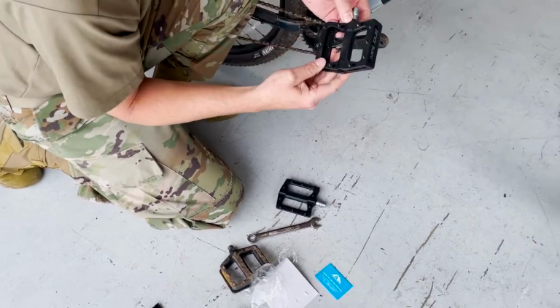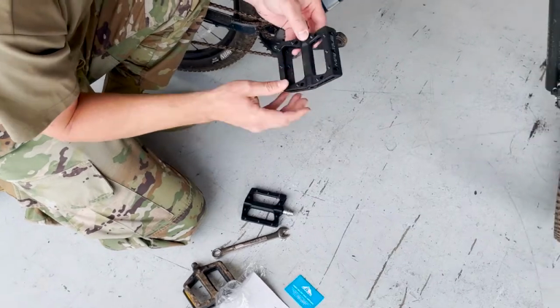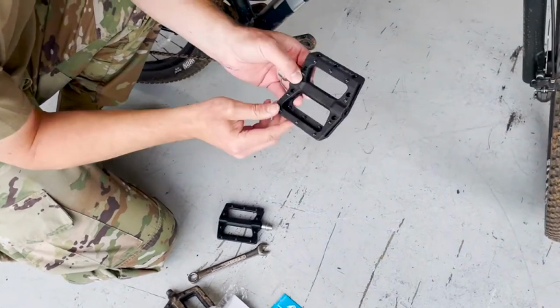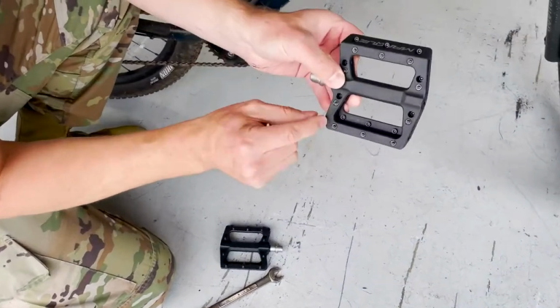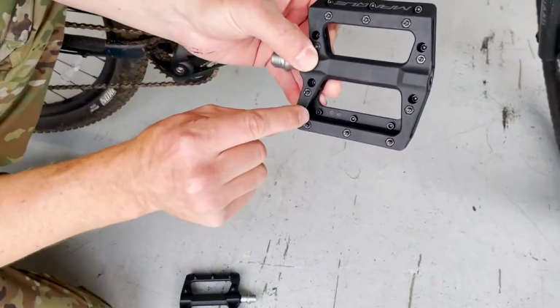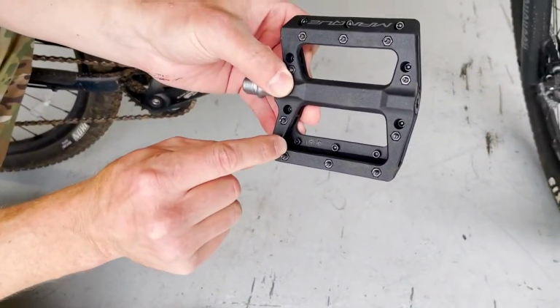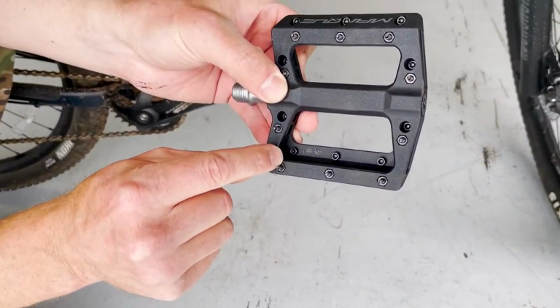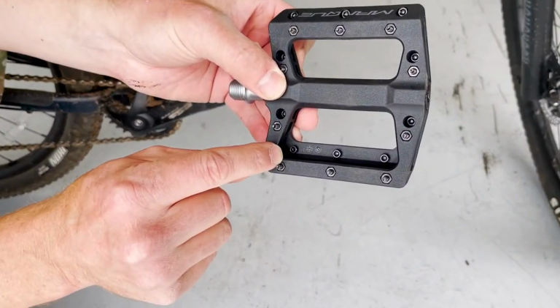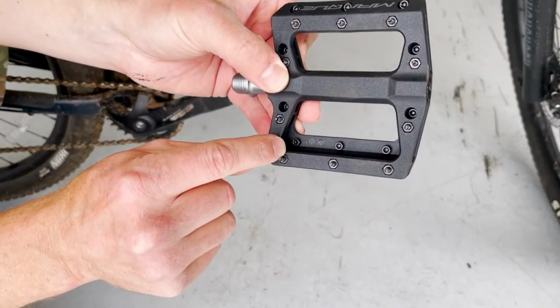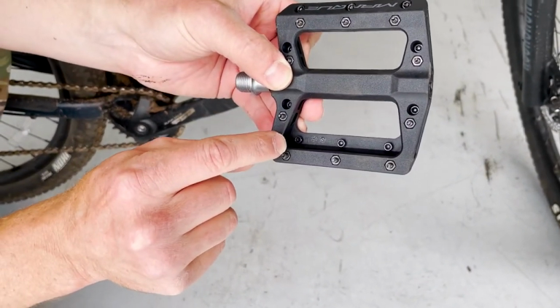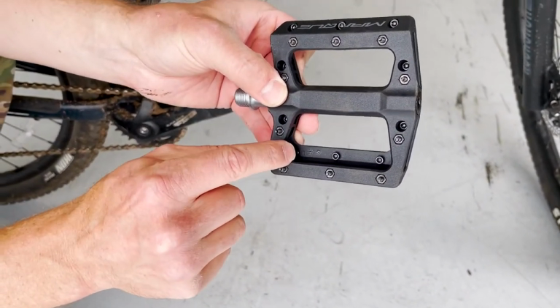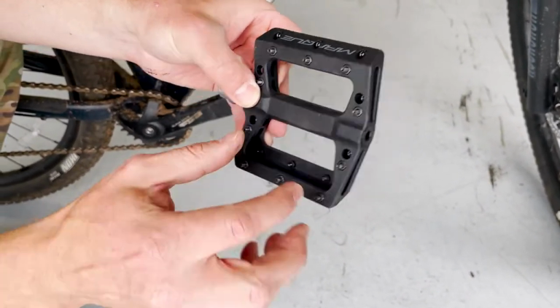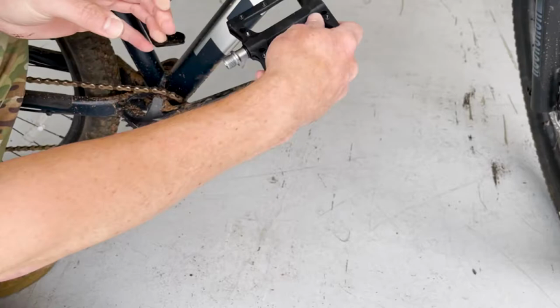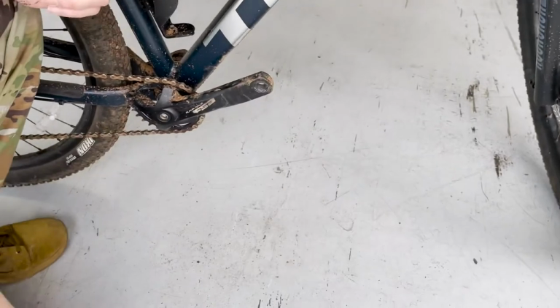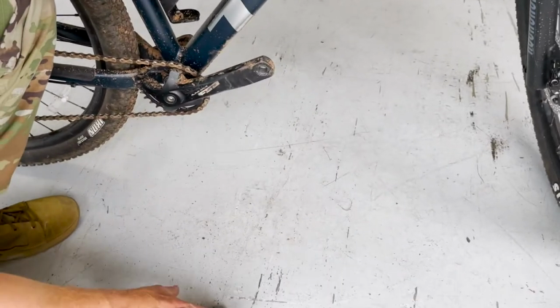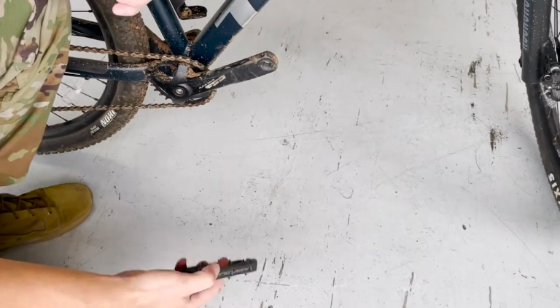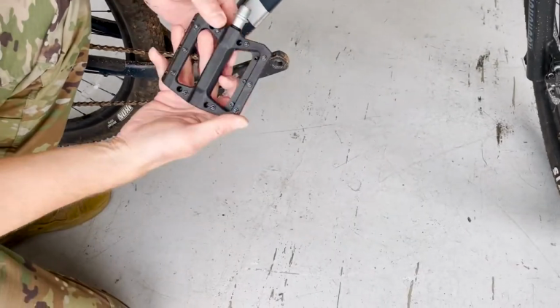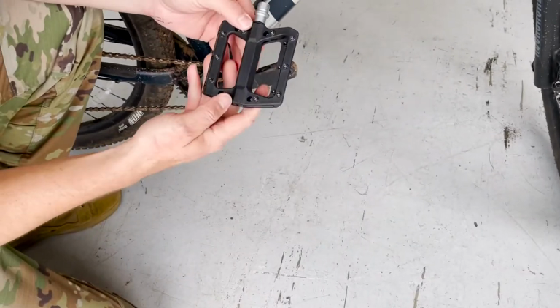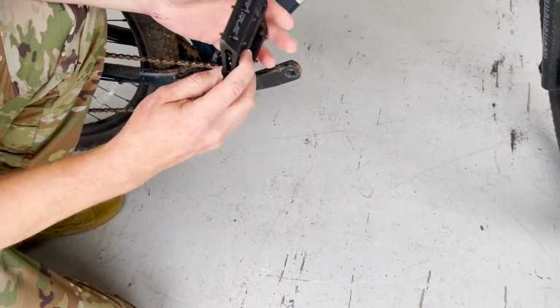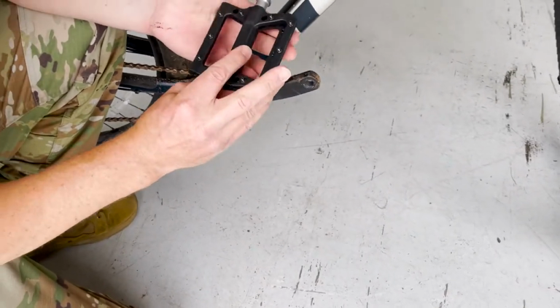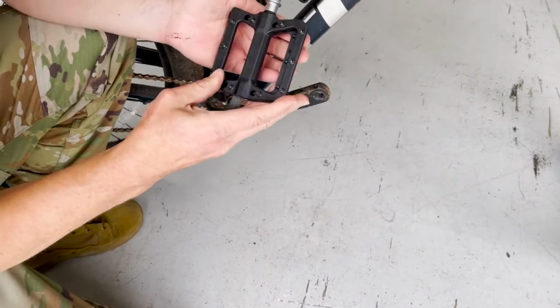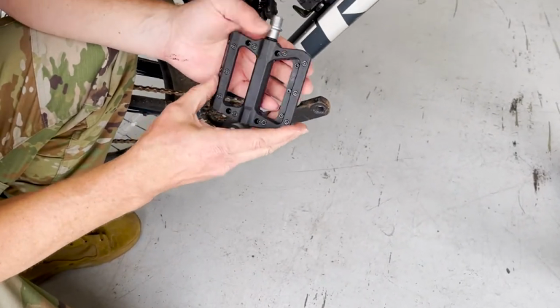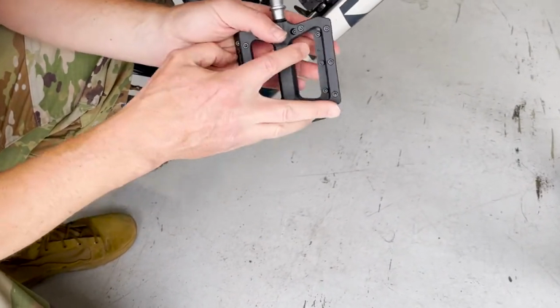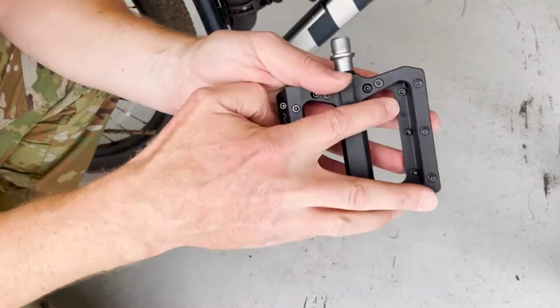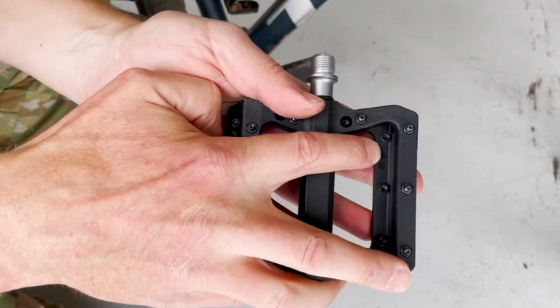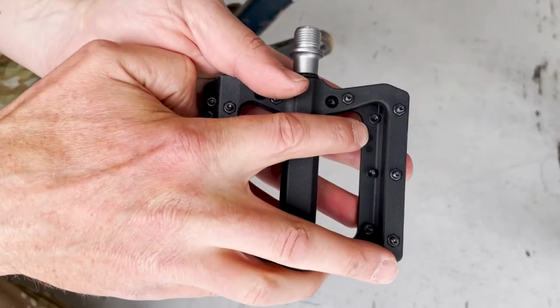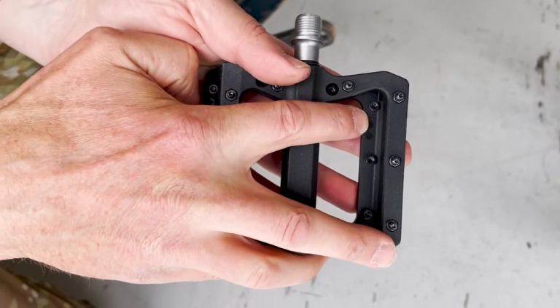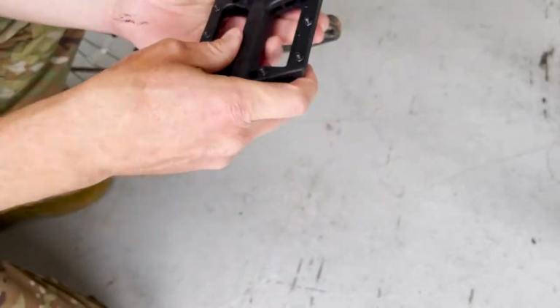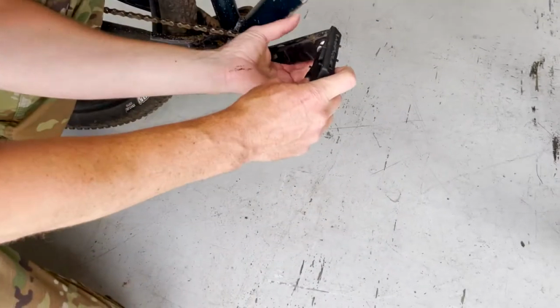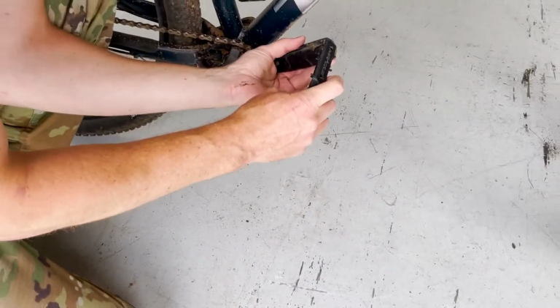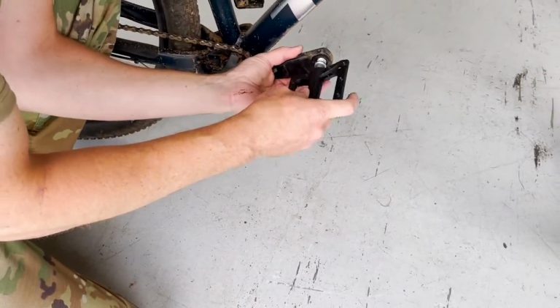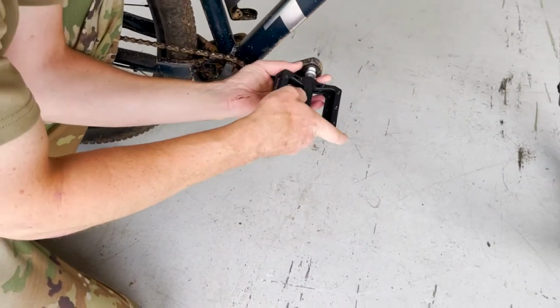Sometimes I'll see how this one has an L and an R — that's what I'm looking for right now. So that one has an L right there, so that'd be for the left side. Let's look for the R on this one — that has the R right there, not sure if you can see that in the video, but that one will go on the right side.